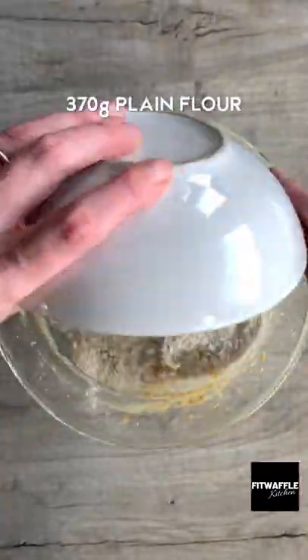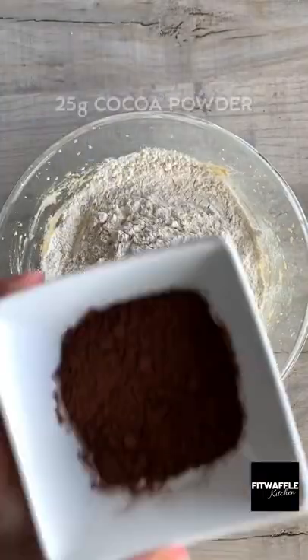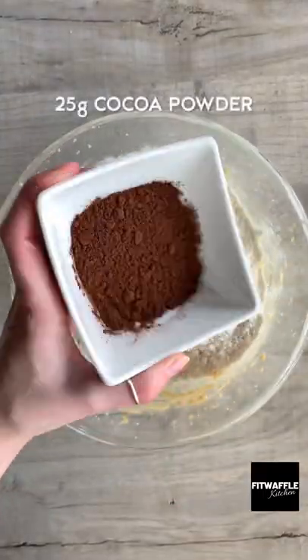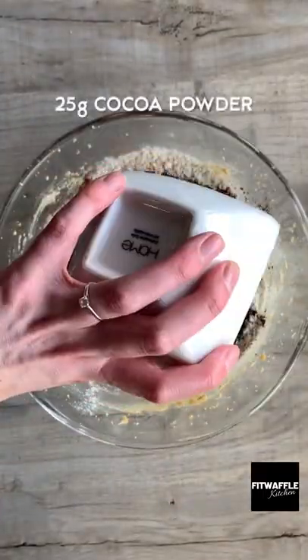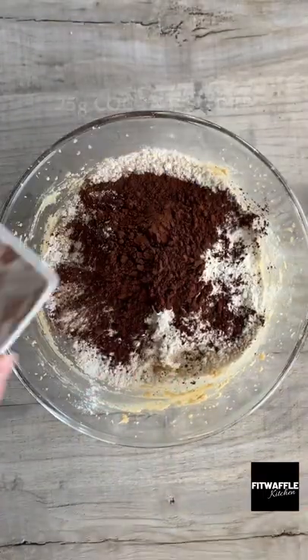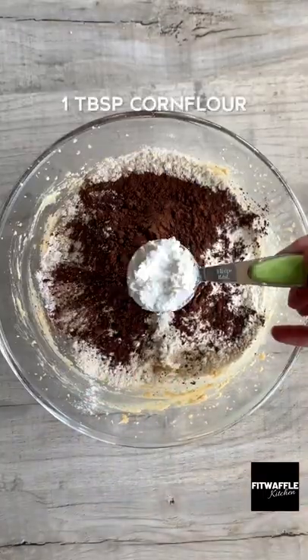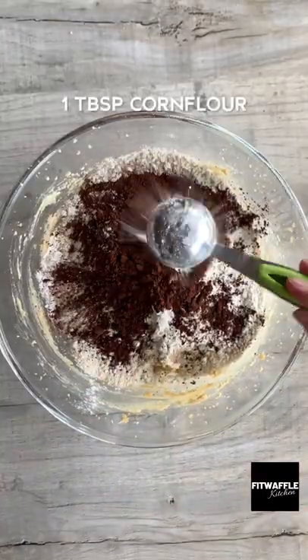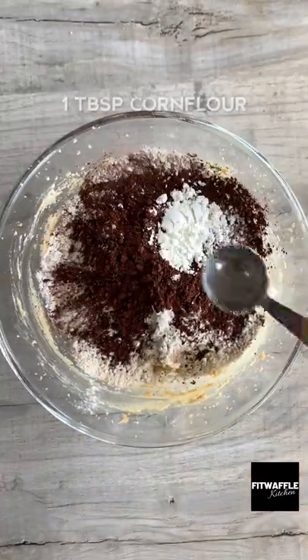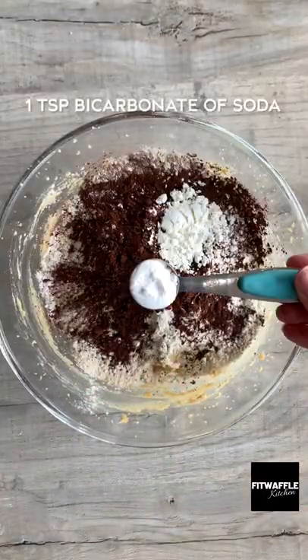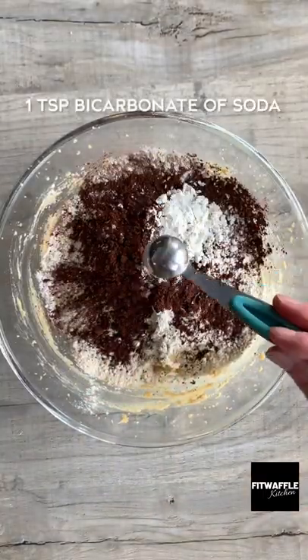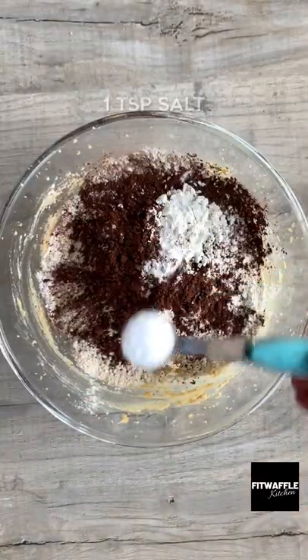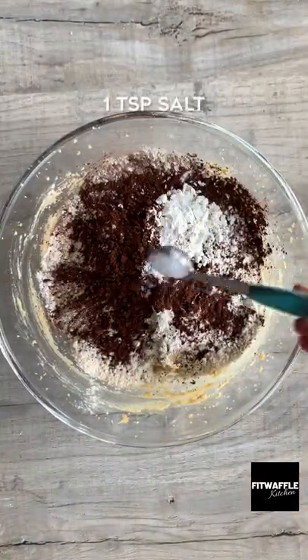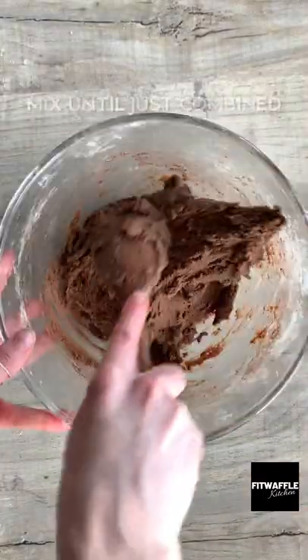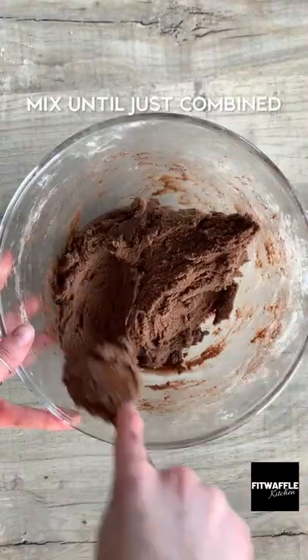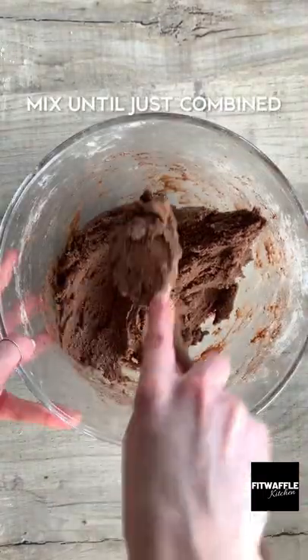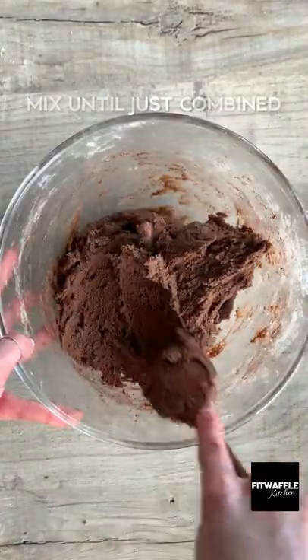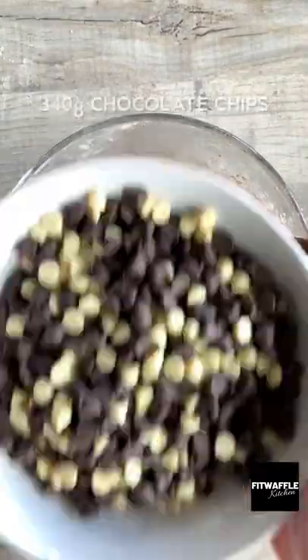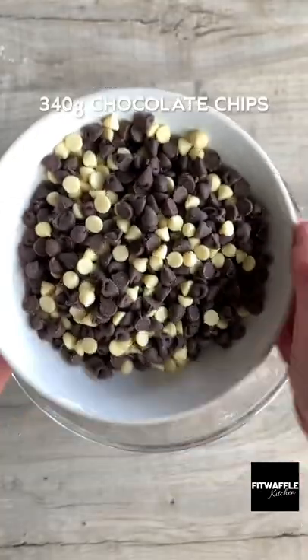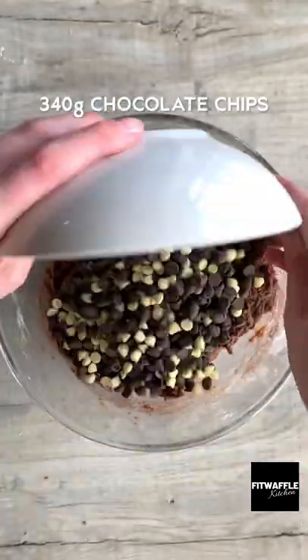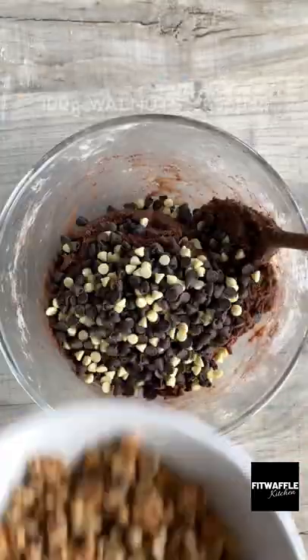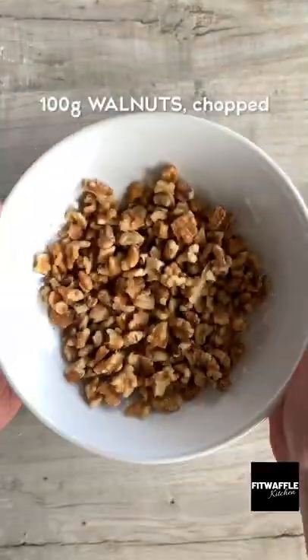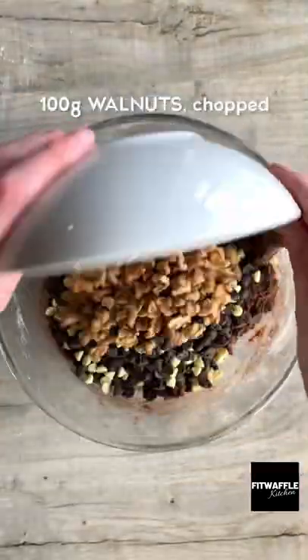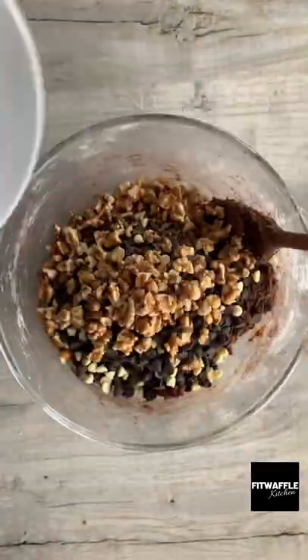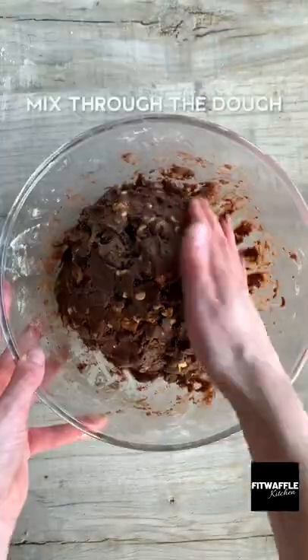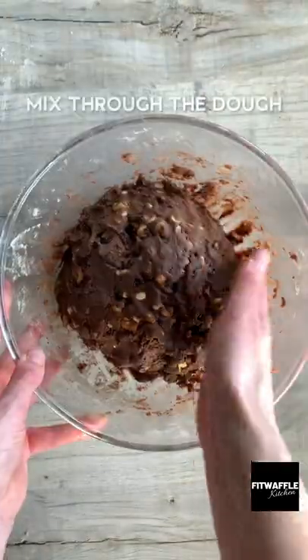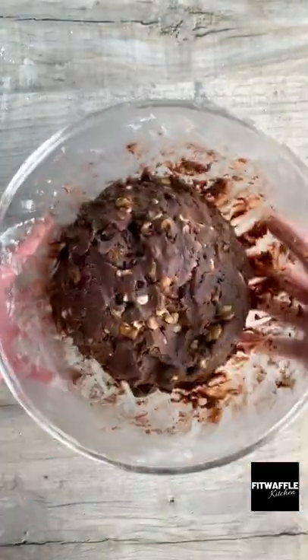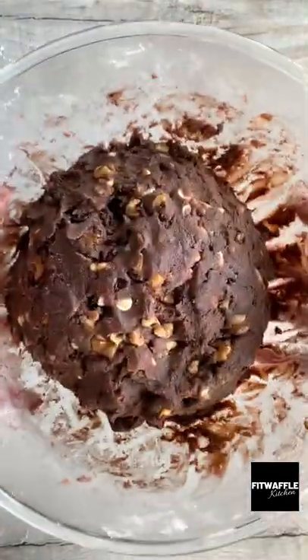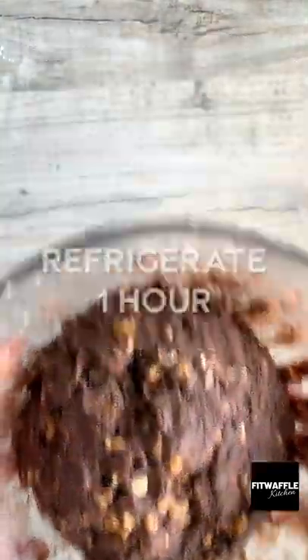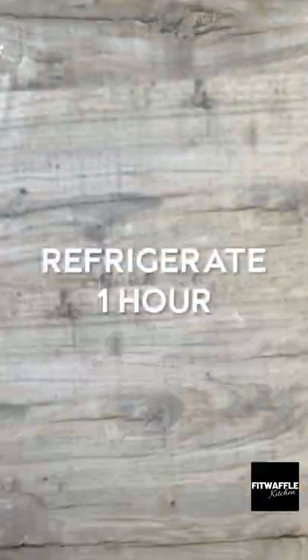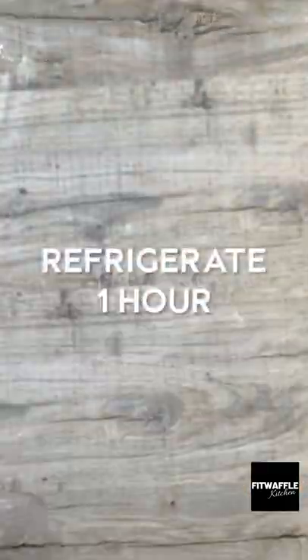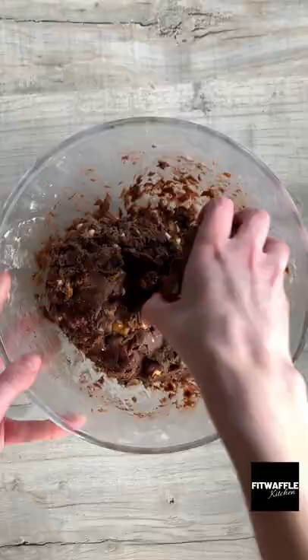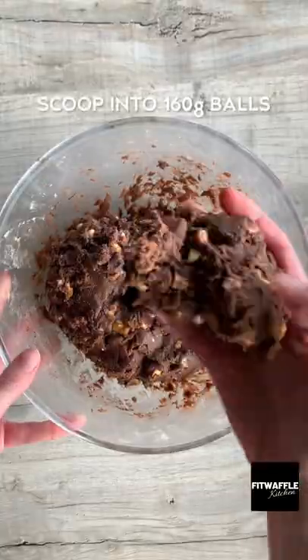Add plain flour, cocoa powder, corn flour, bicarbonate of soda and salt and mix until just combined. Add in a mix of chocolate chips and walnuts if you wish, but this is totally optional. Fold these through with your hands and refrigerate the dough.